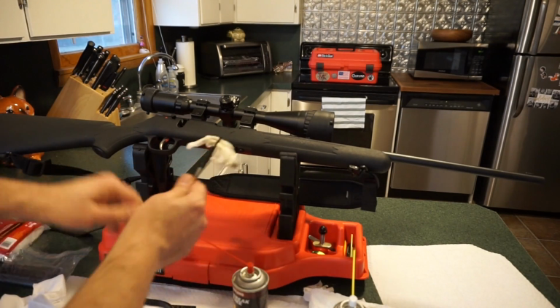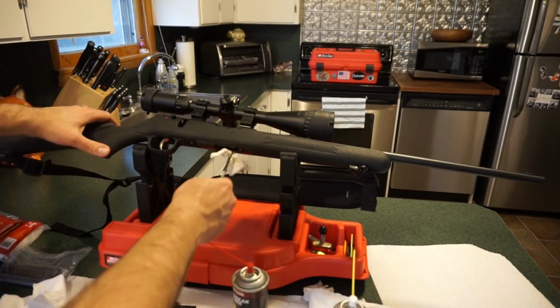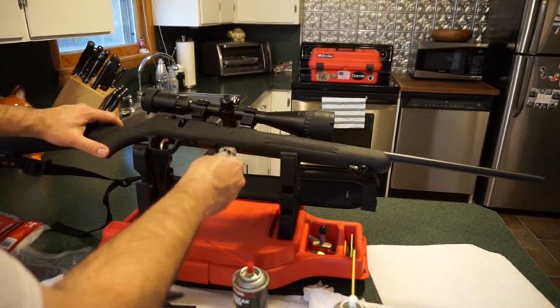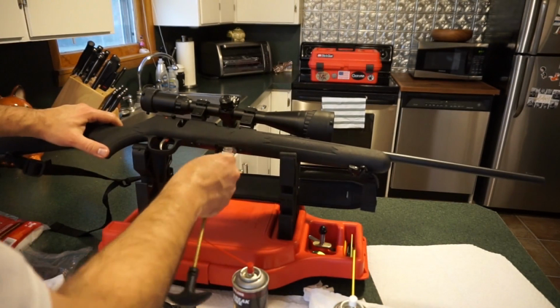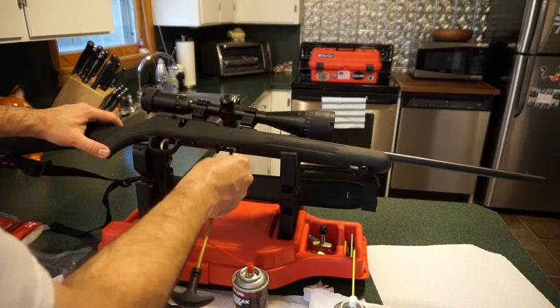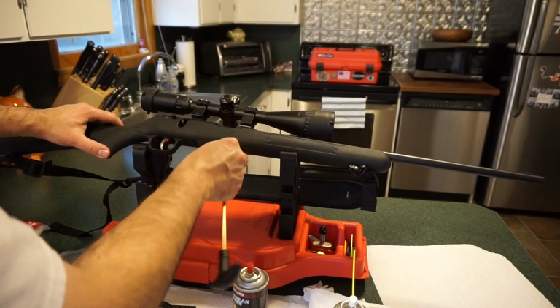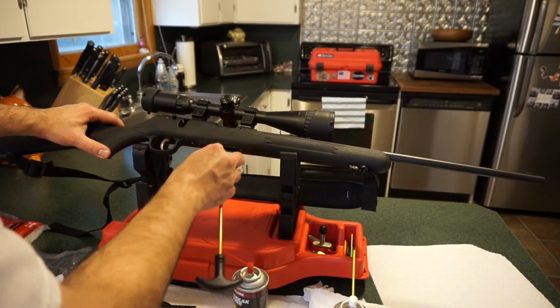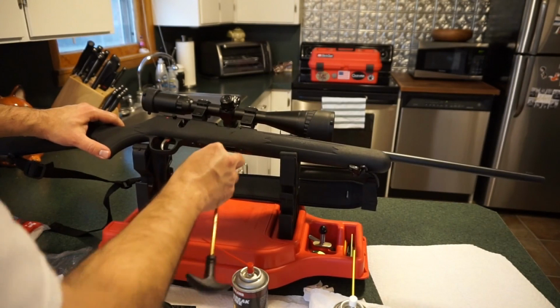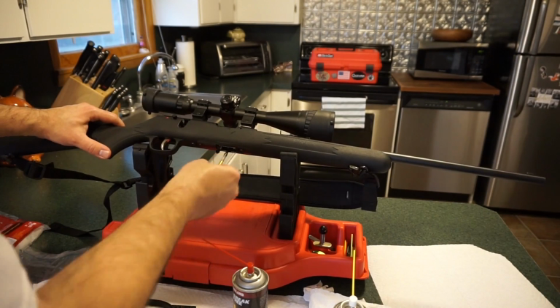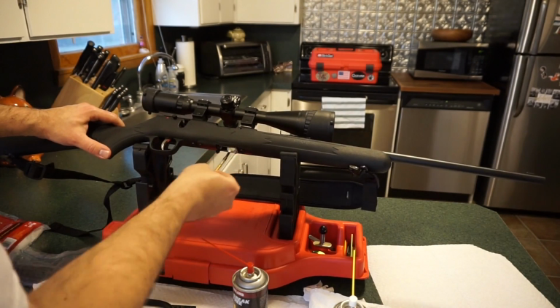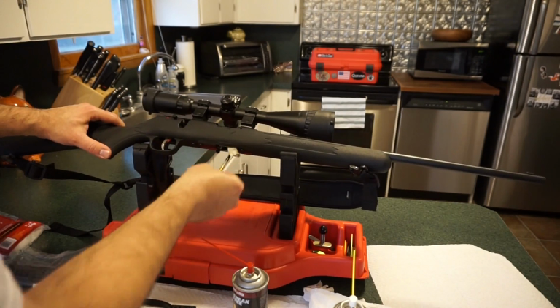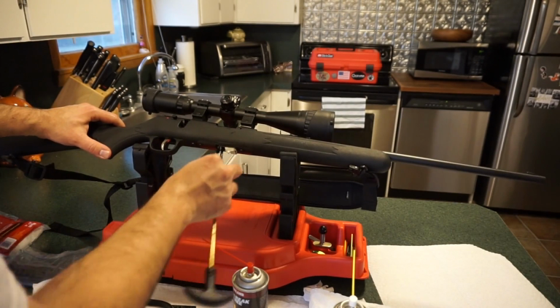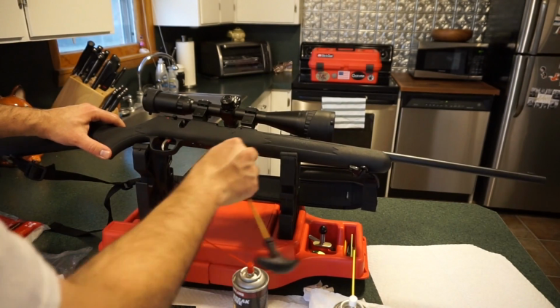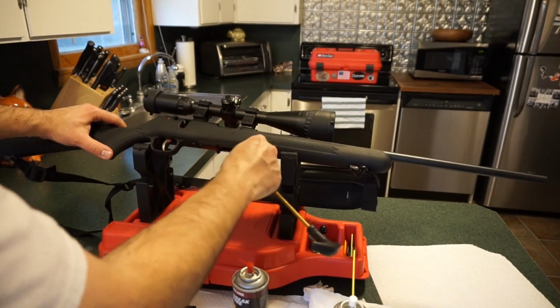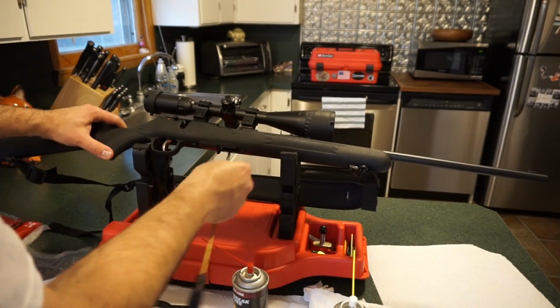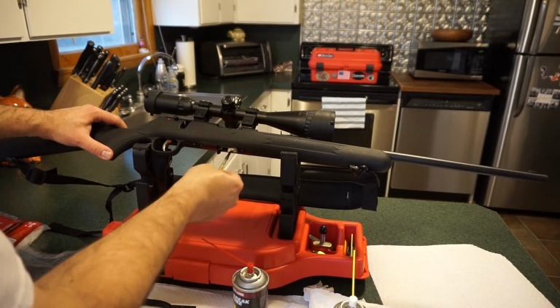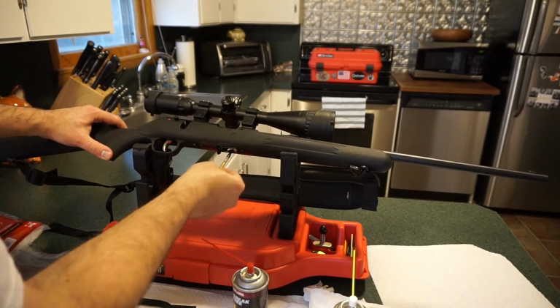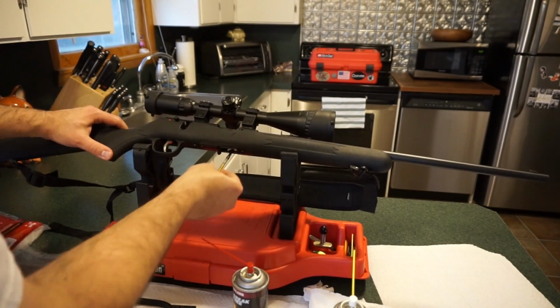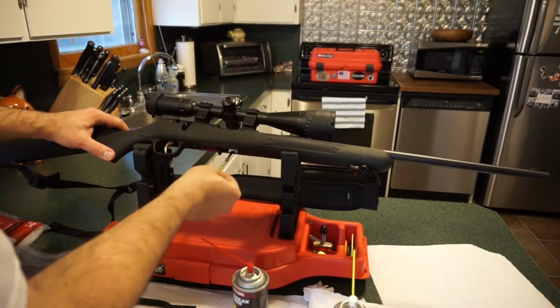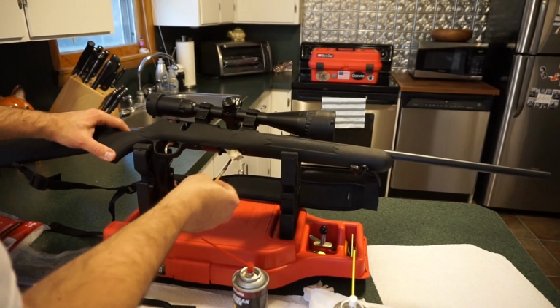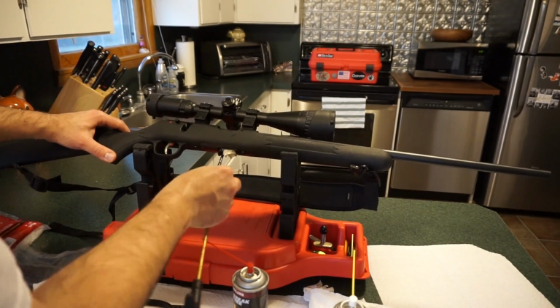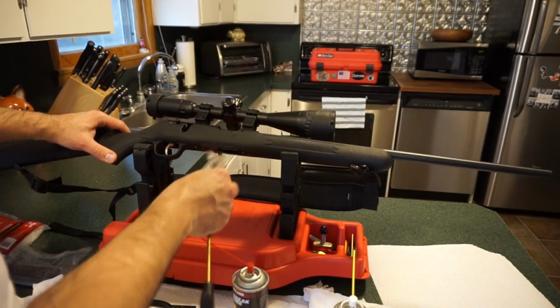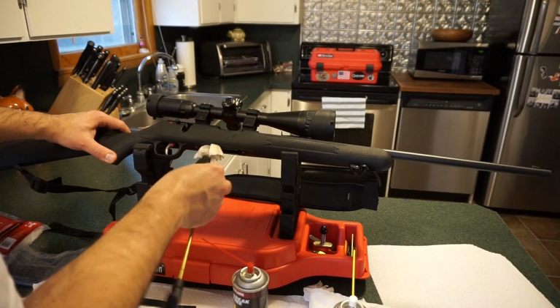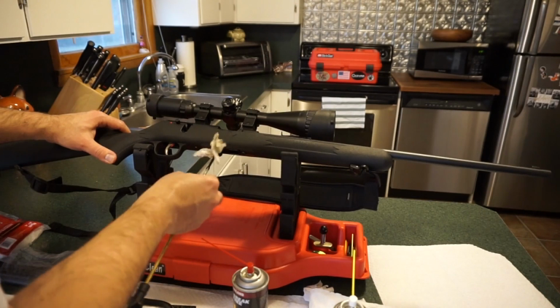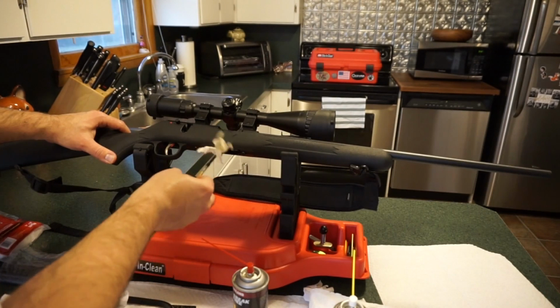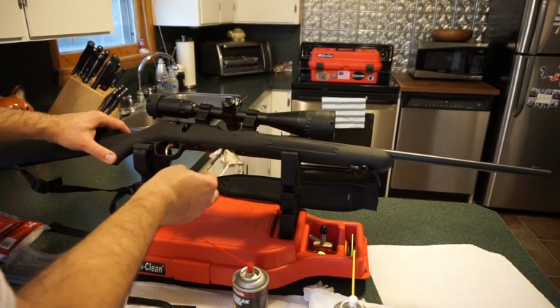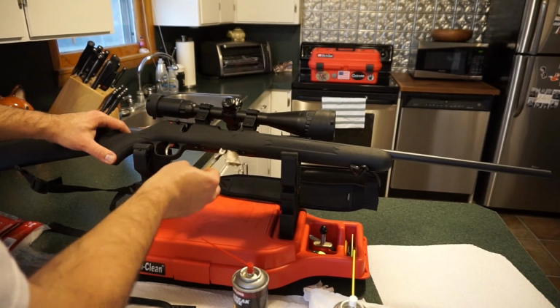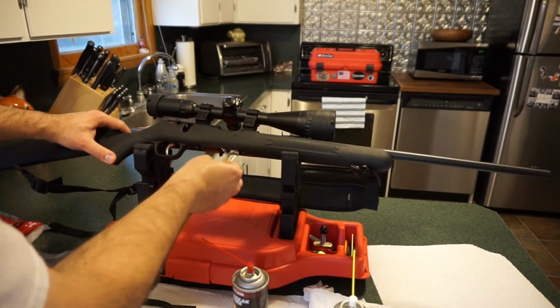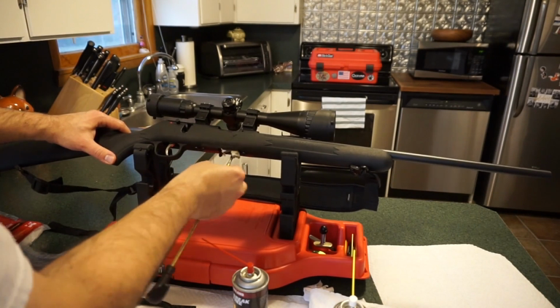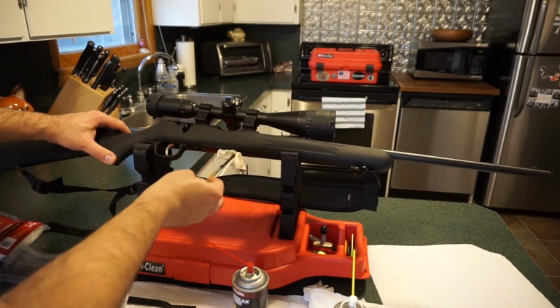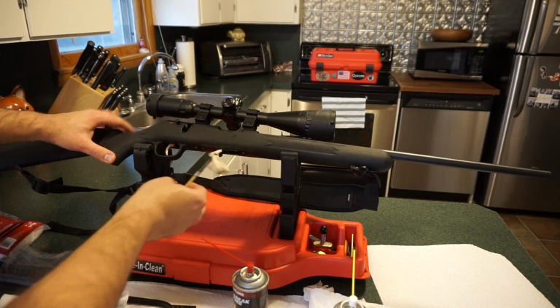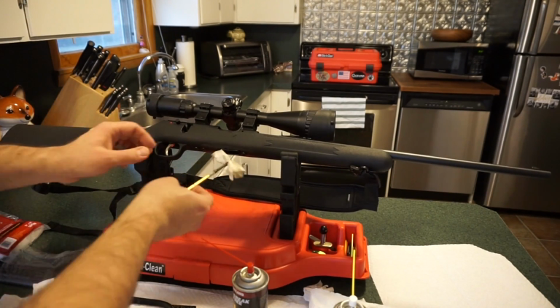Set the firearm on its side — there's a large optic on there. Use the same patch and put it in the magazine well, scrubbing around a little bit. Any leftover burnt powder residue needs to come out. You want a nice clean, preserved firearm, so you could leave it as long as you want.